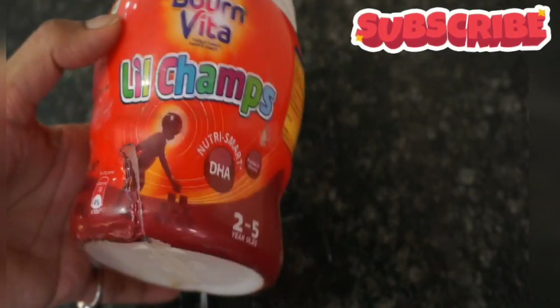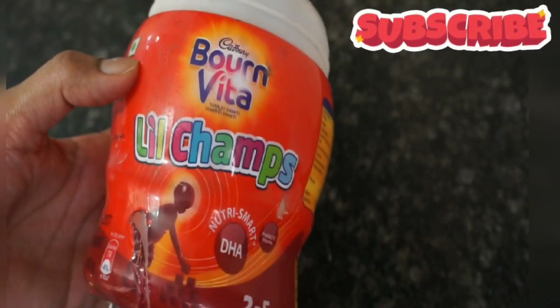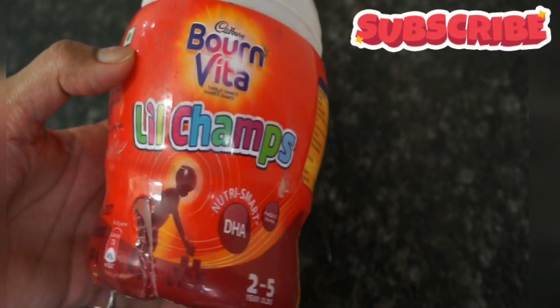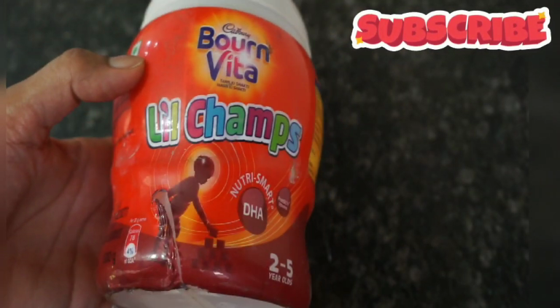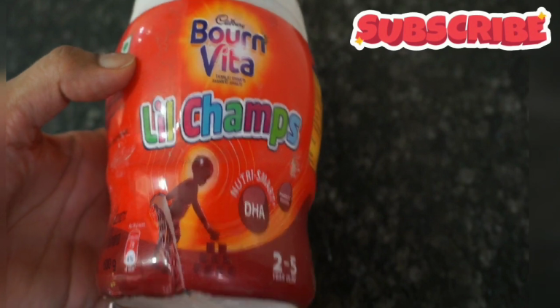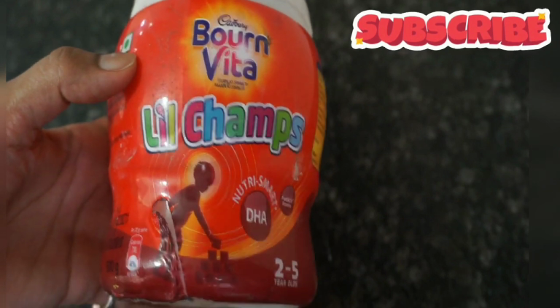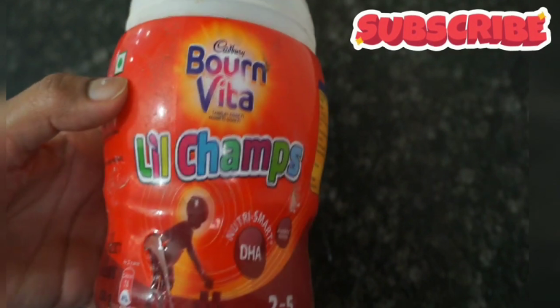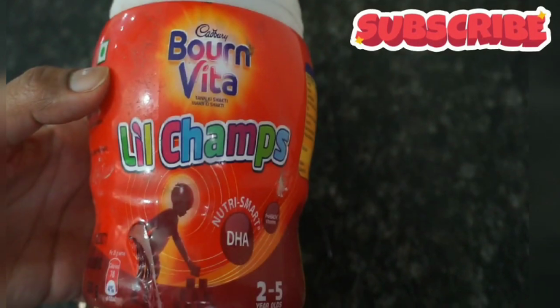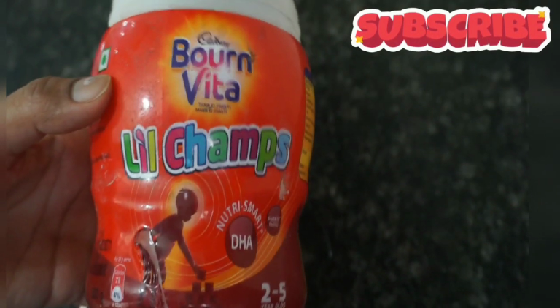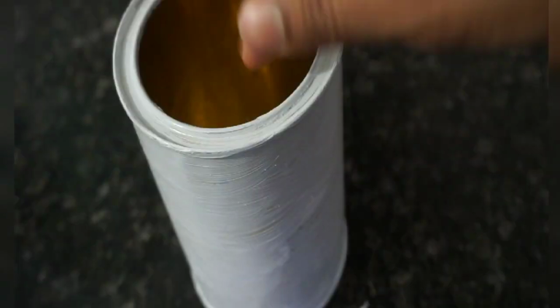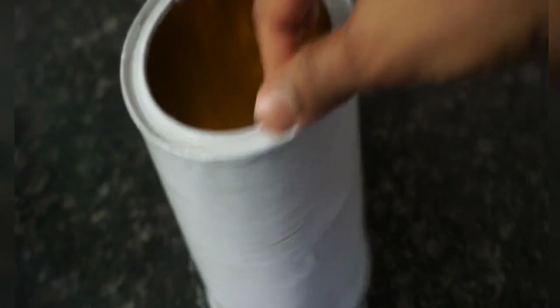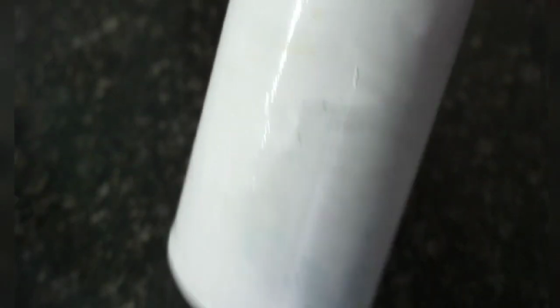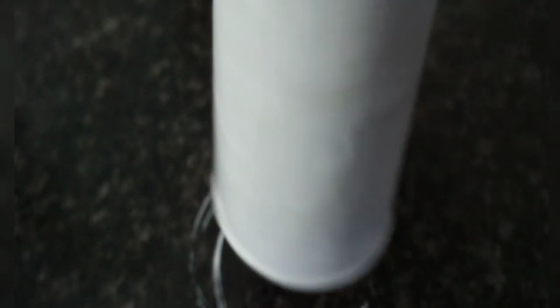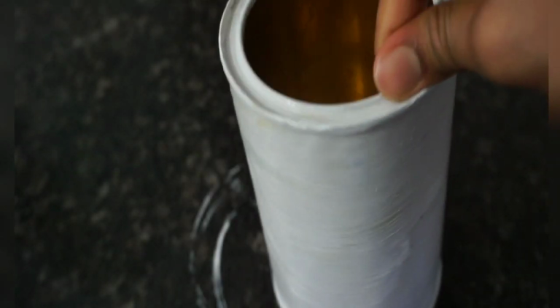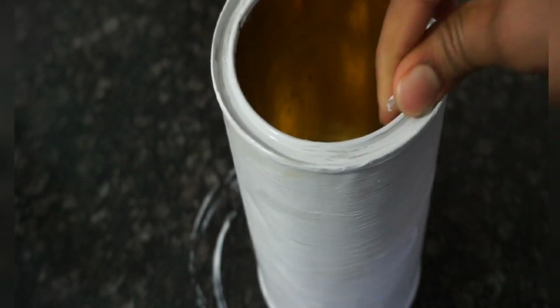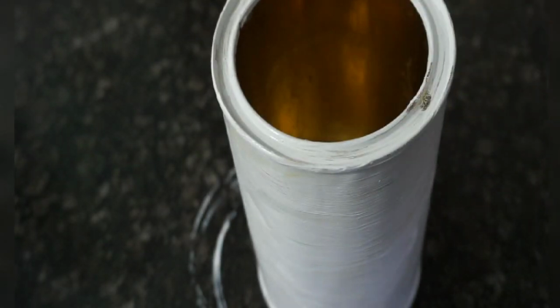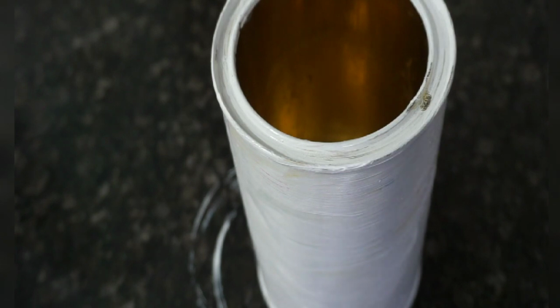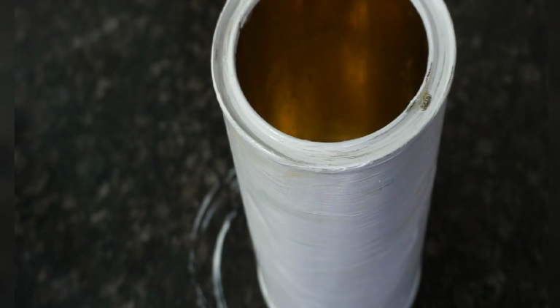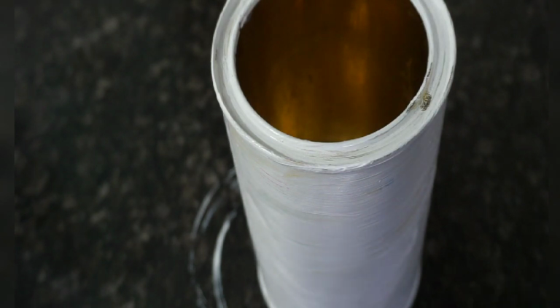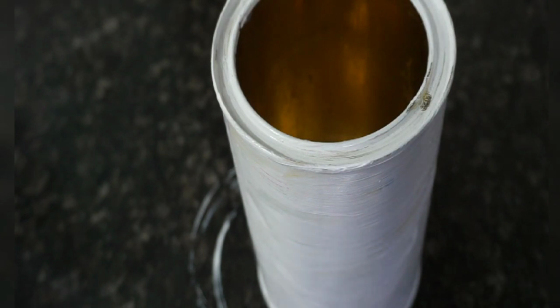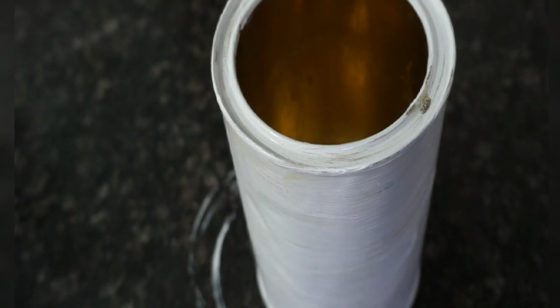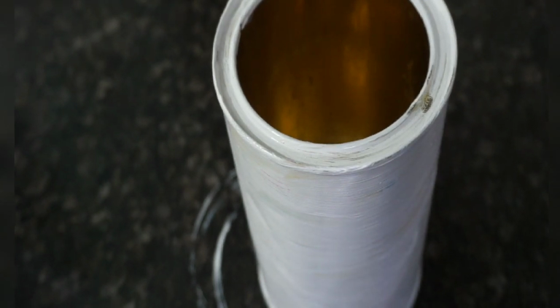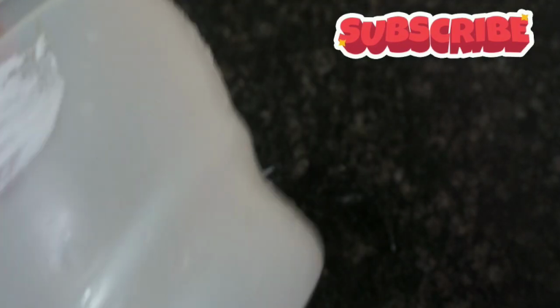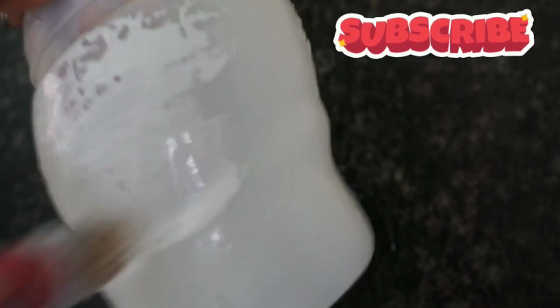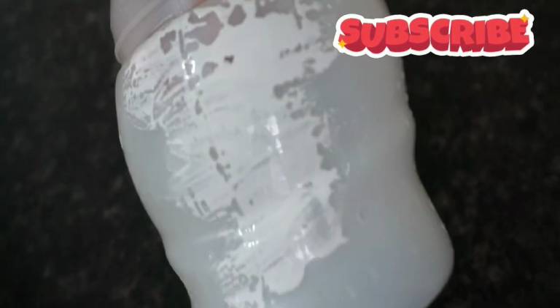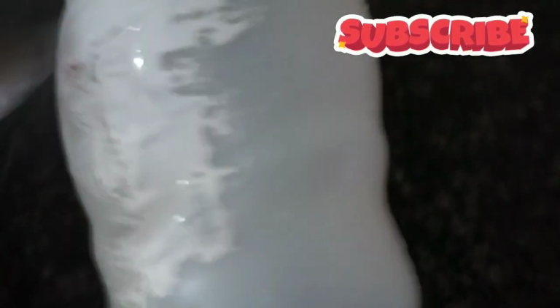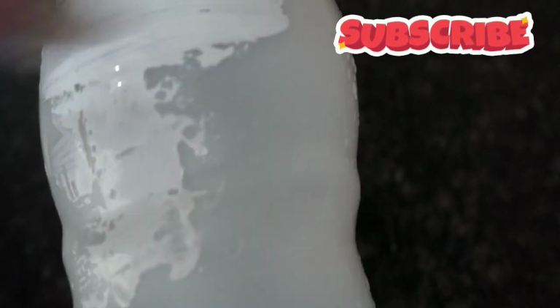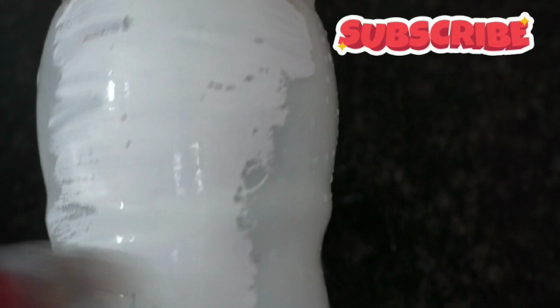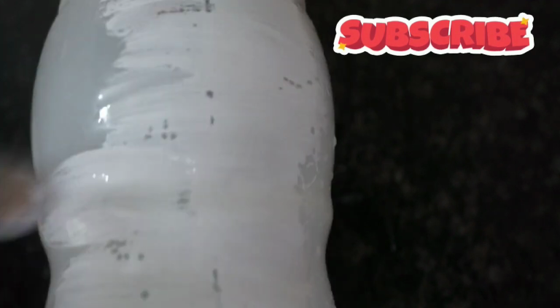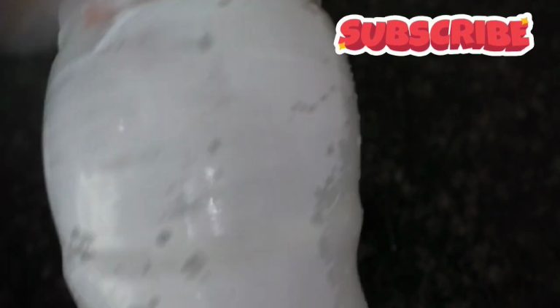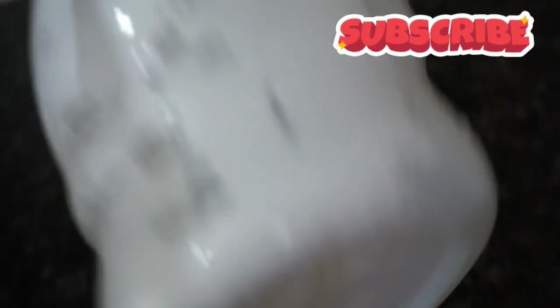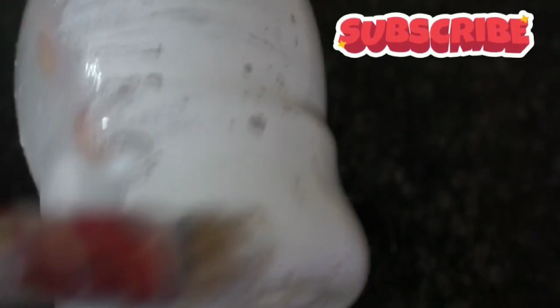The second one is this Bornvita container. We have to remove the wrapper, and we will dry it. After we remove this wrapper, we will paint it.